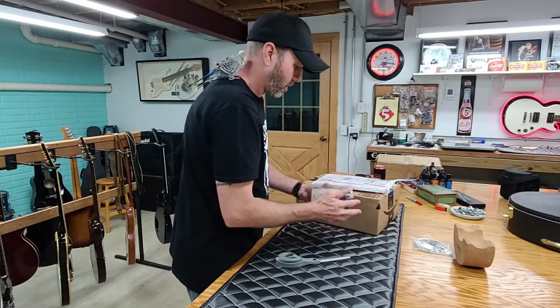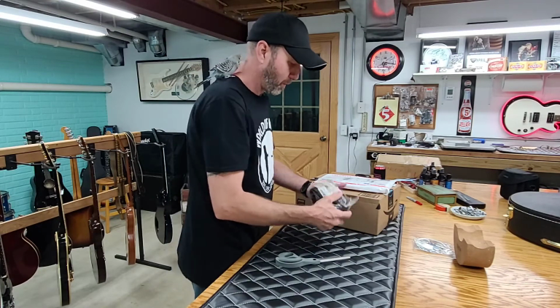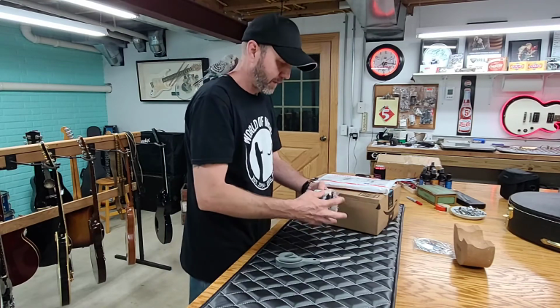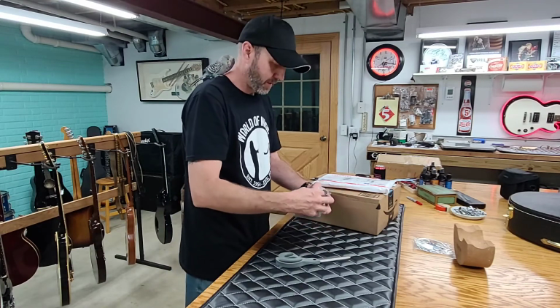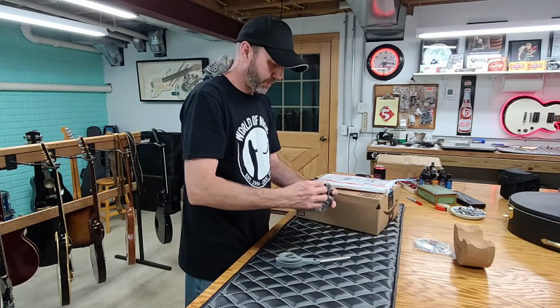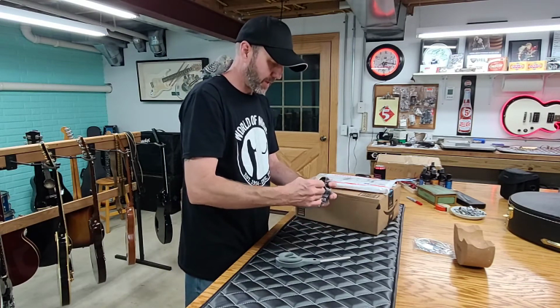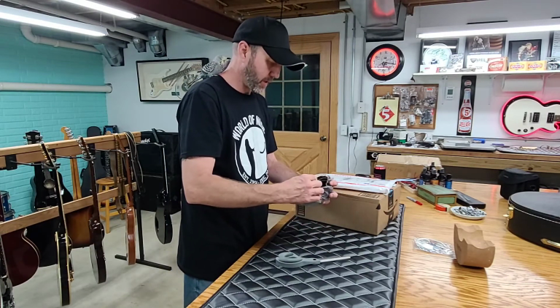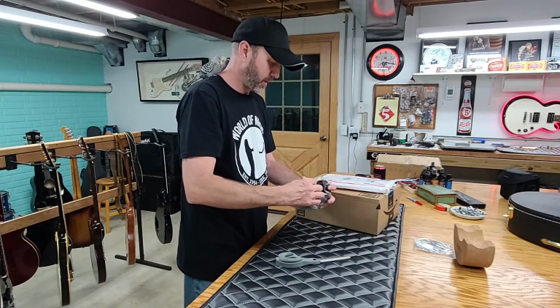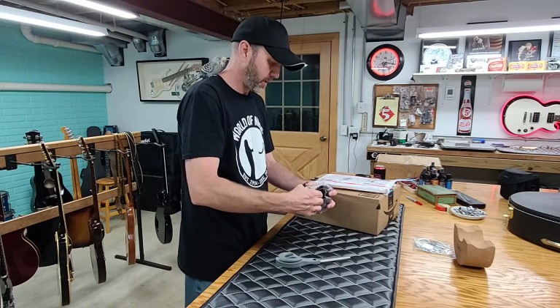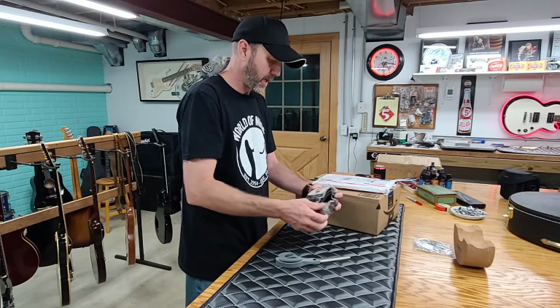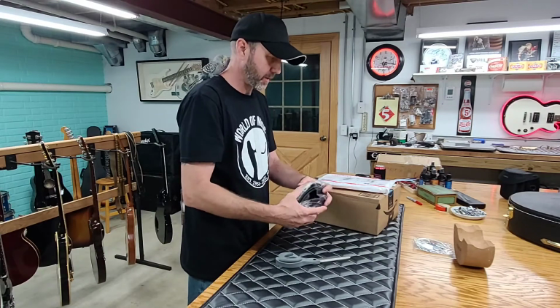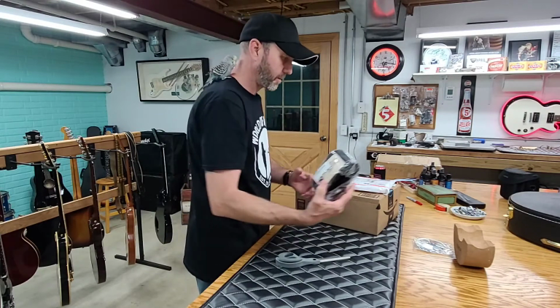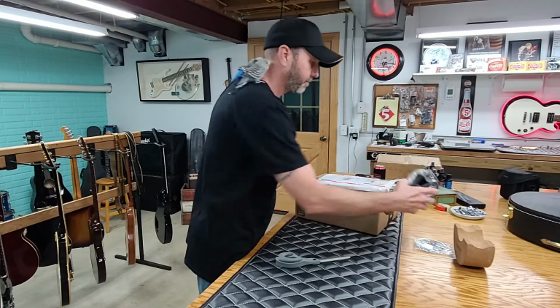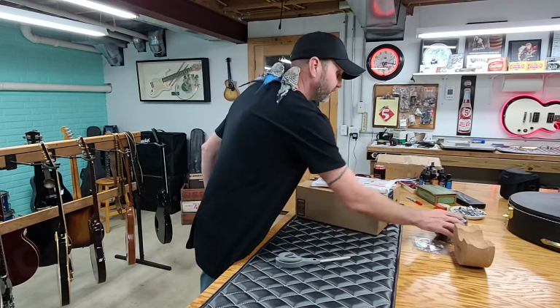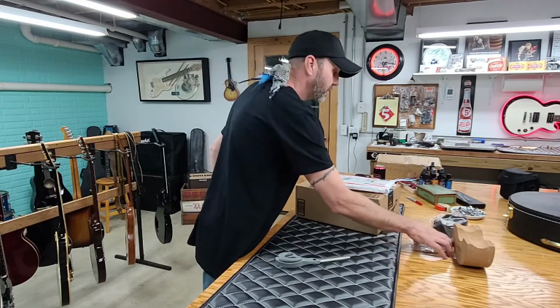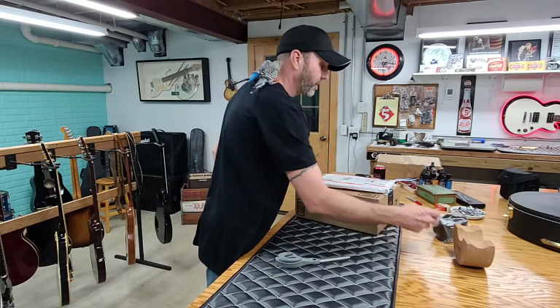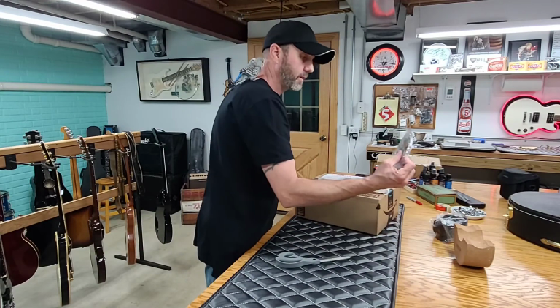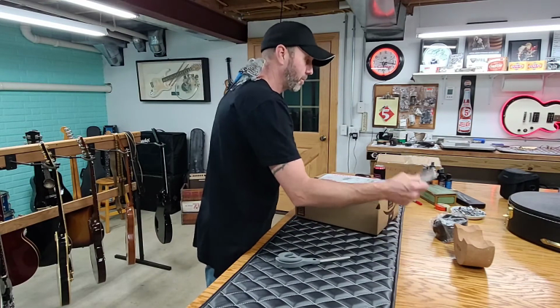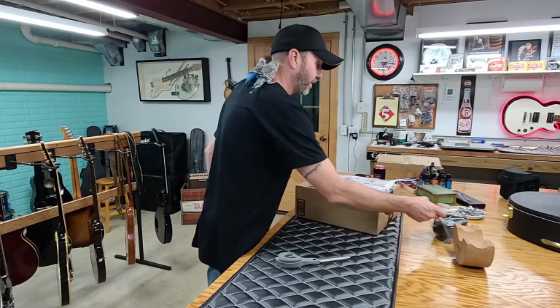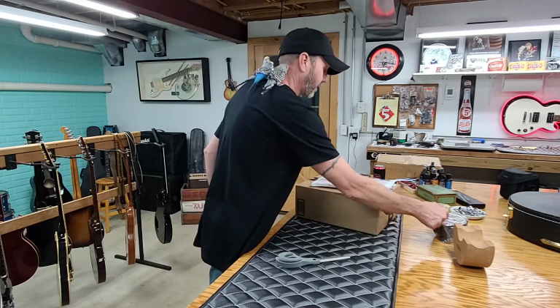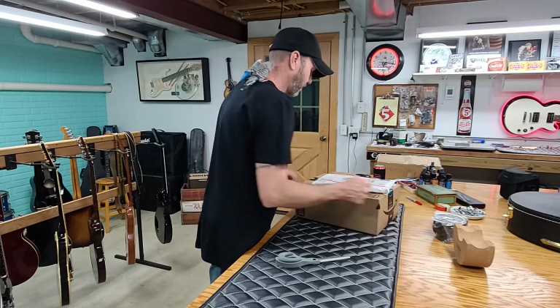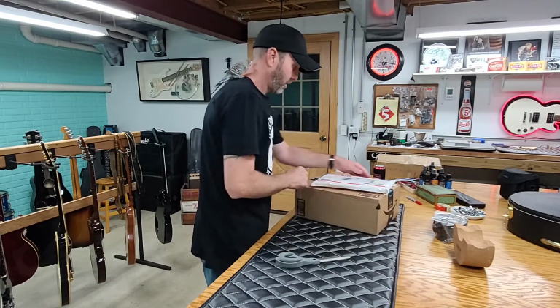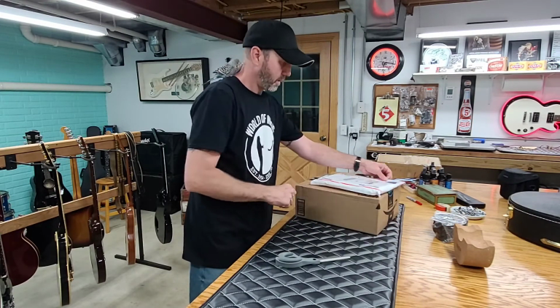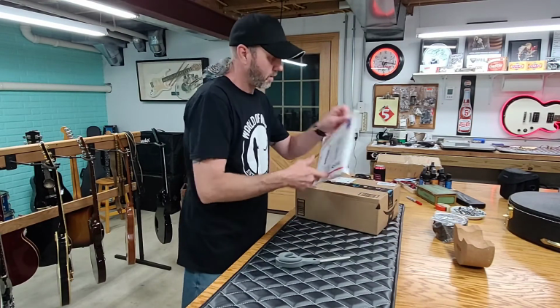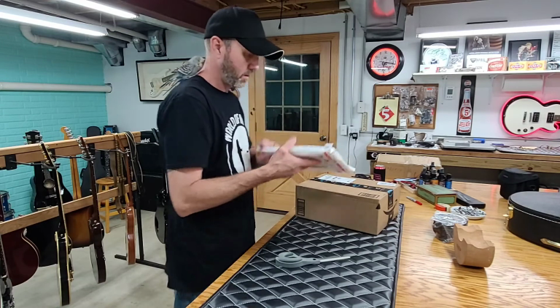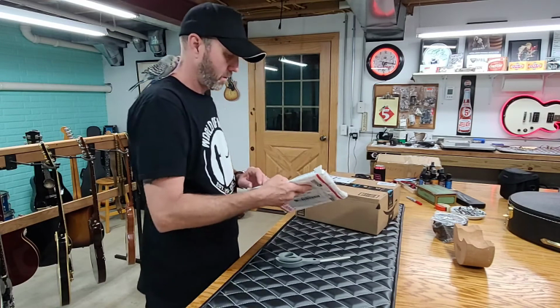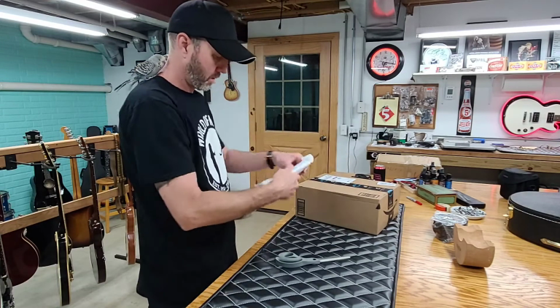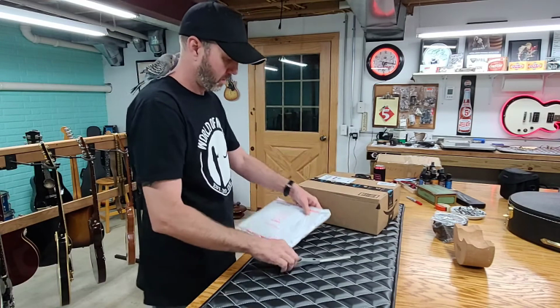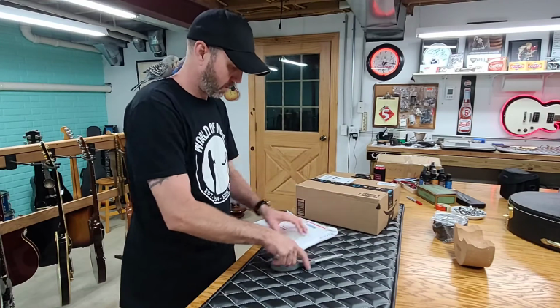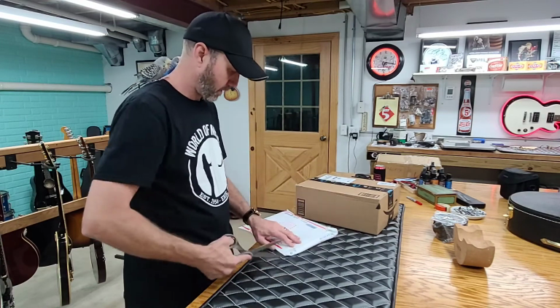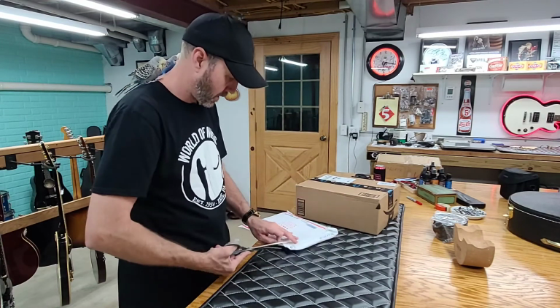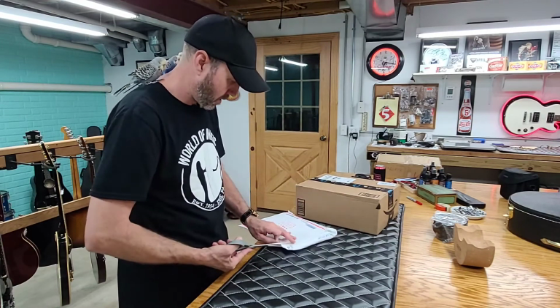My wife got that for me on Amazon, same with these guitar picks. Let's see what we got here.